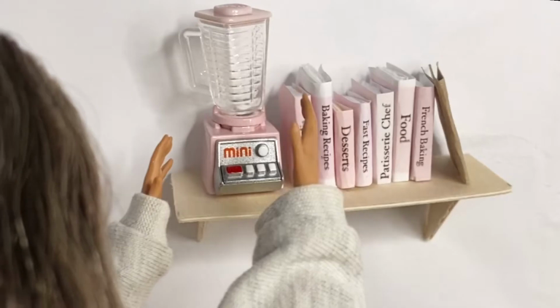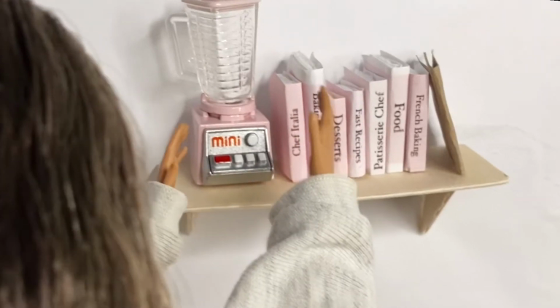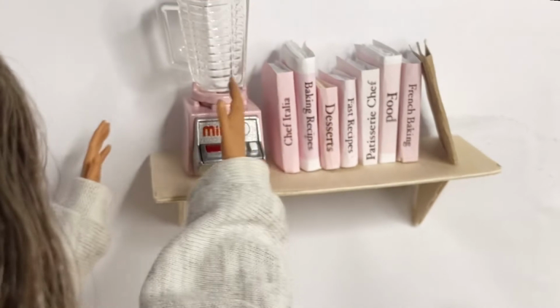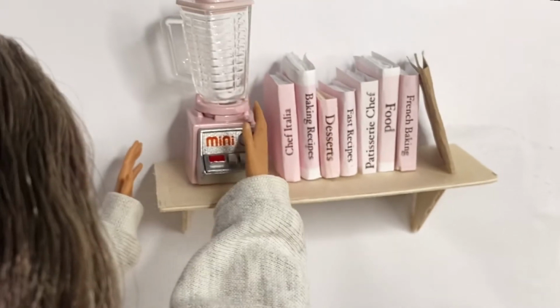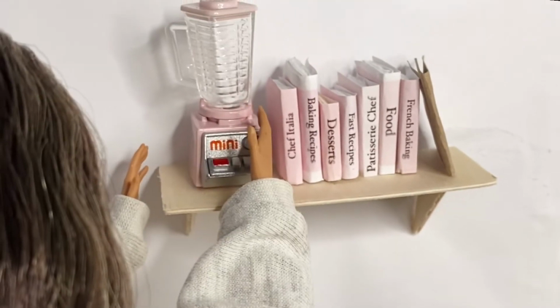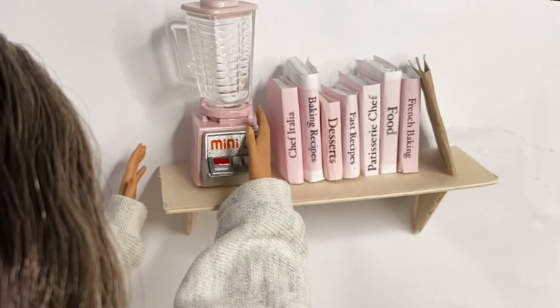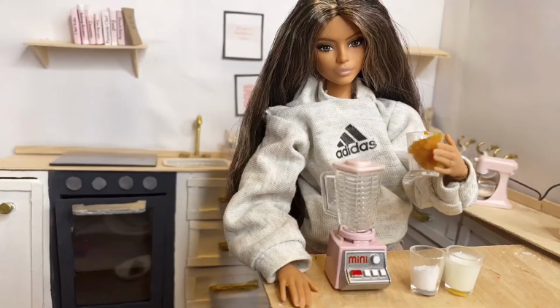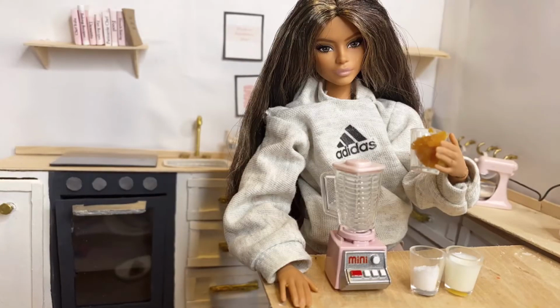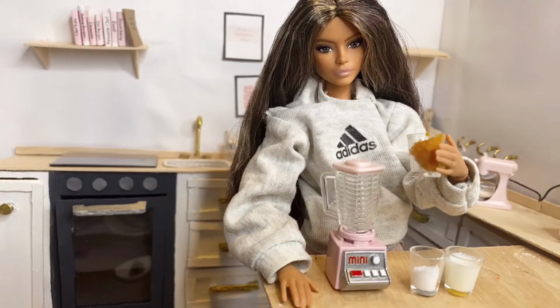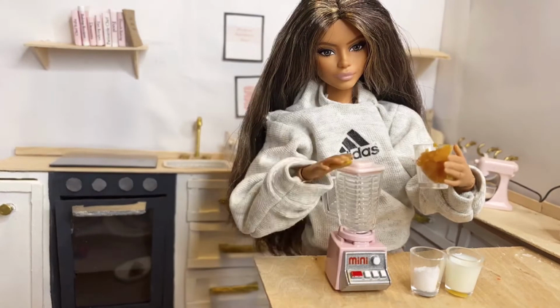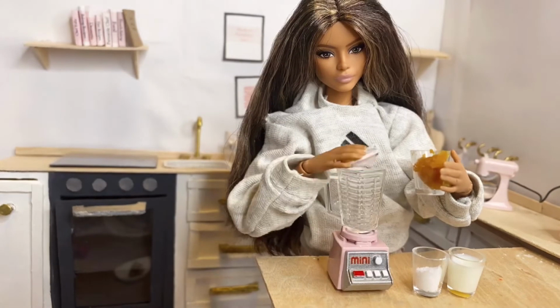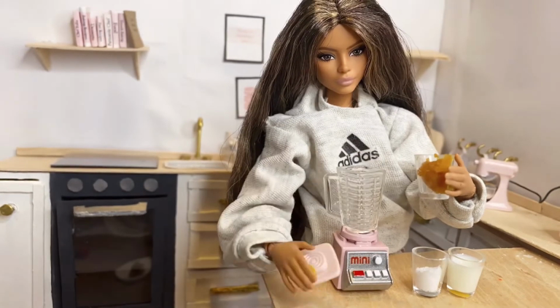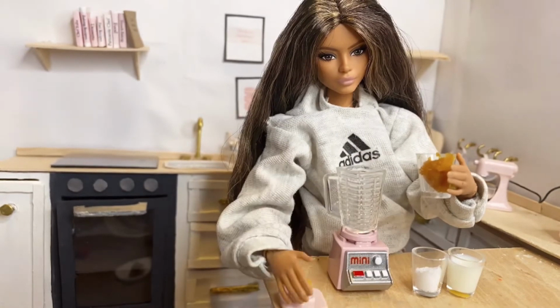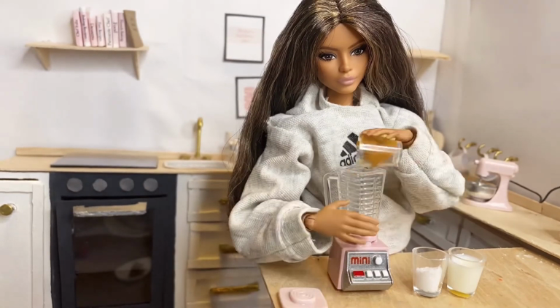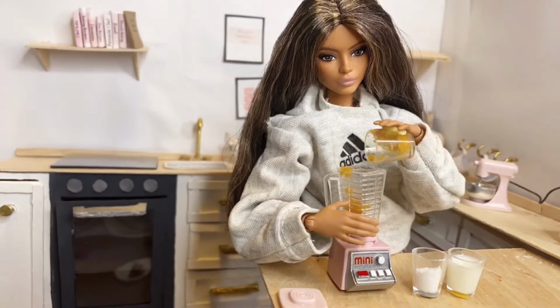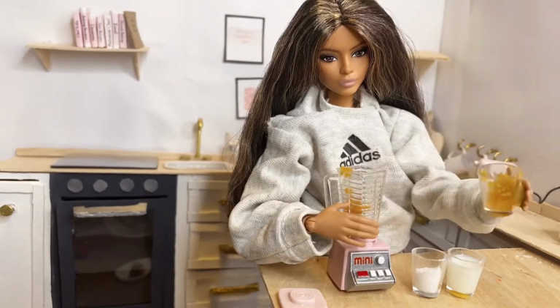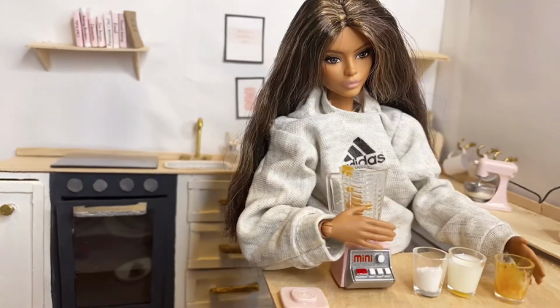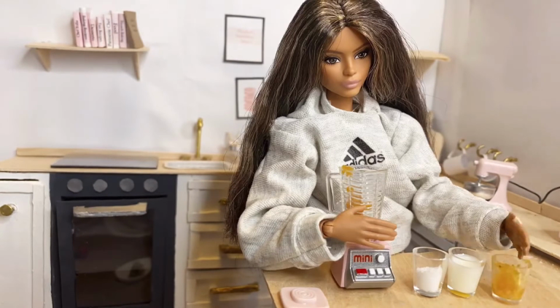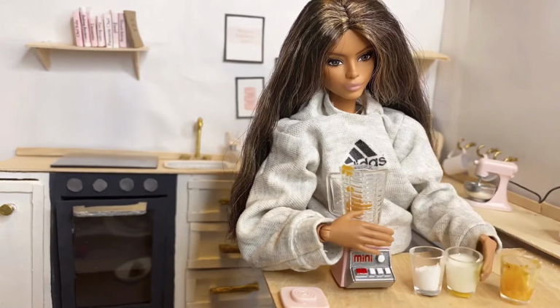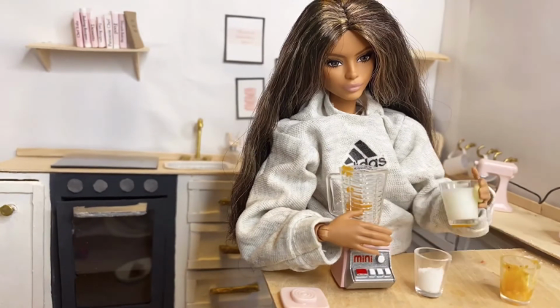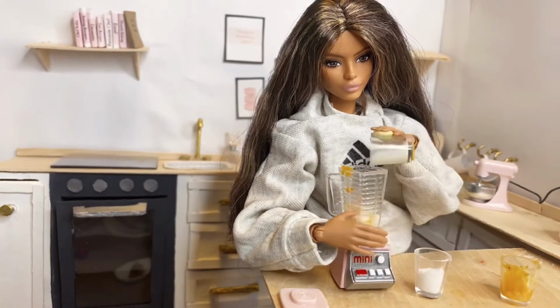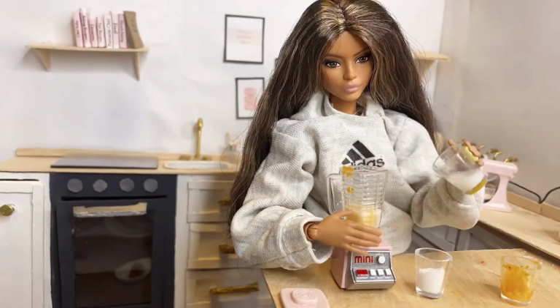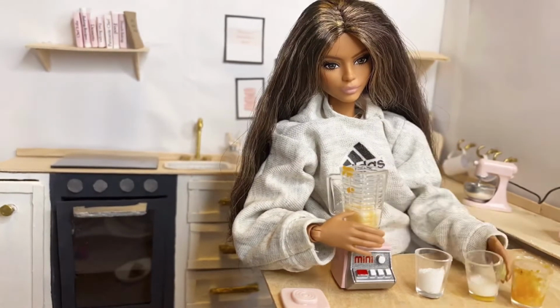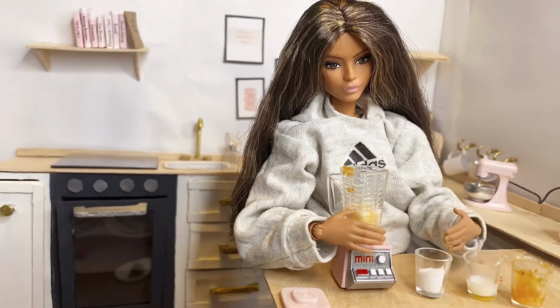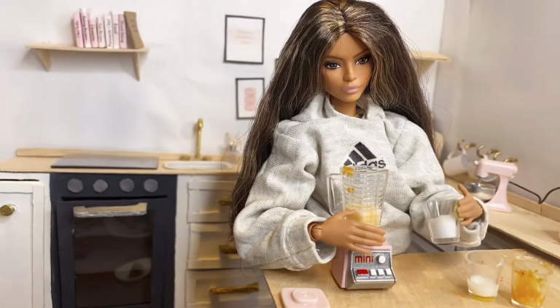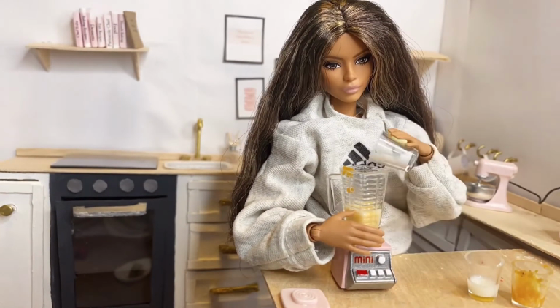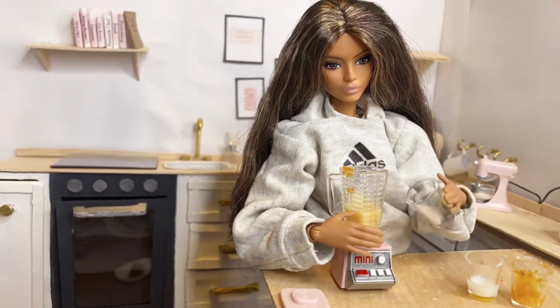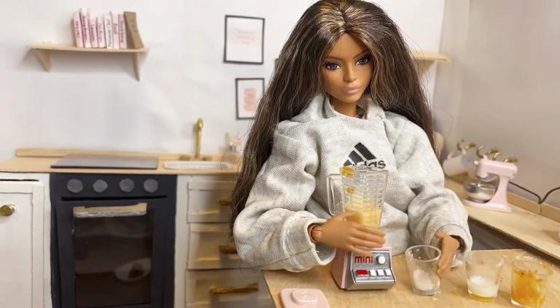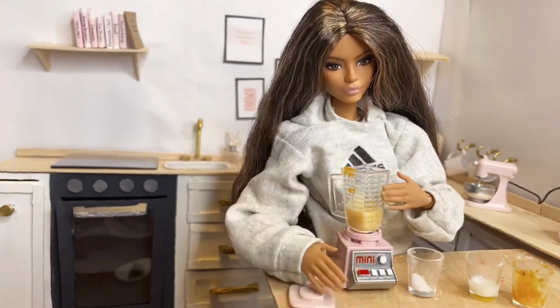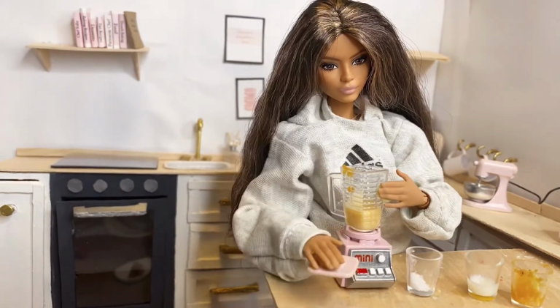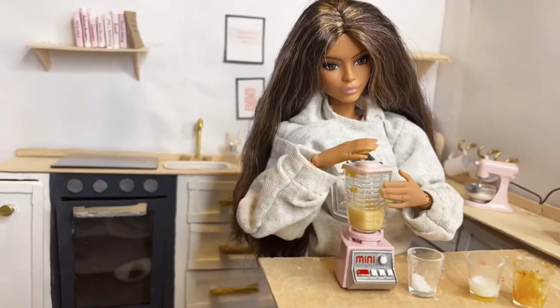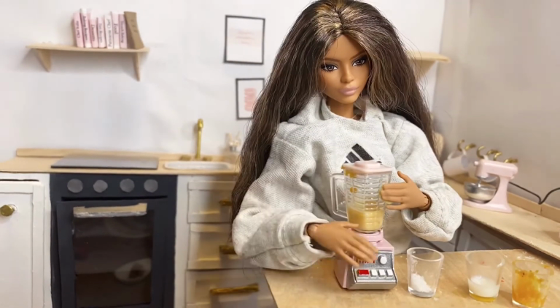Get down my blender. First I'm going to add a cup of pumpkin, a cup of heavy cream, and a cup of sugar. Blend it.